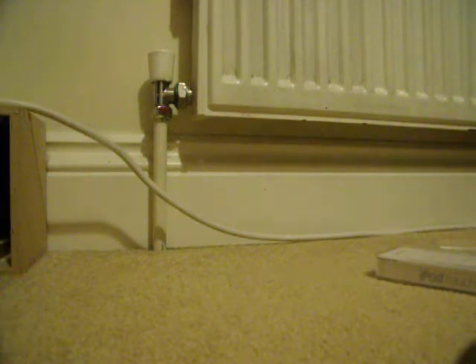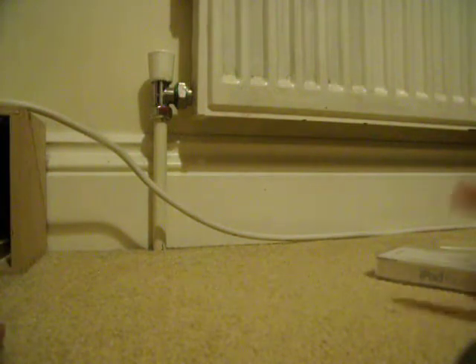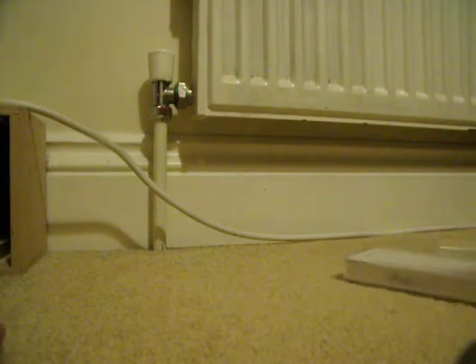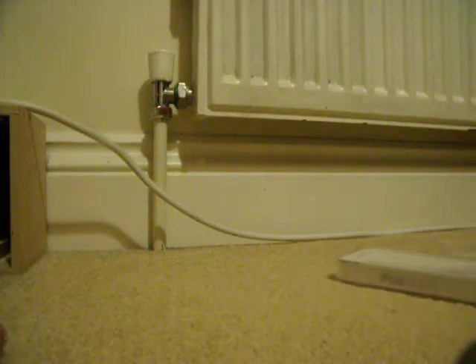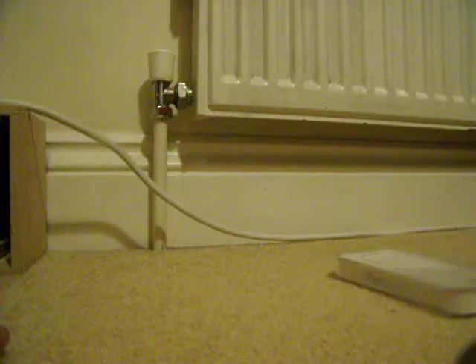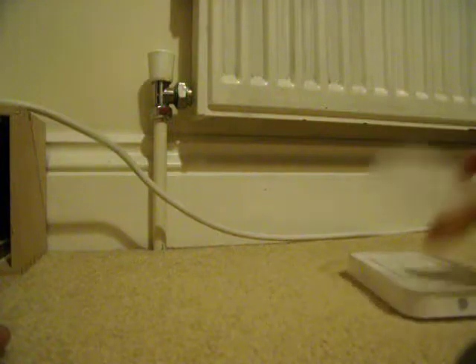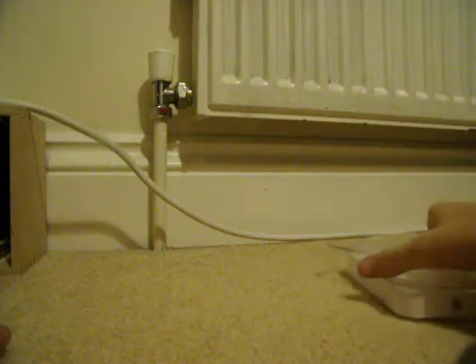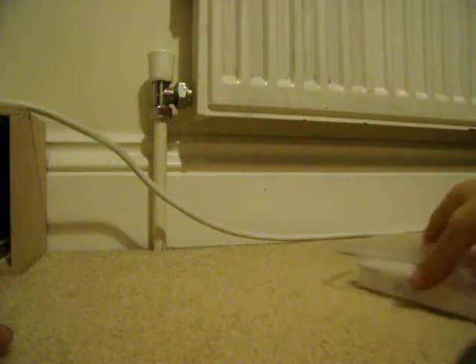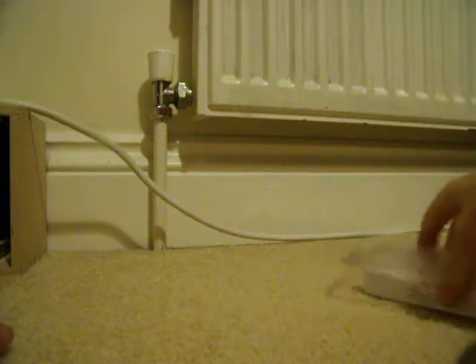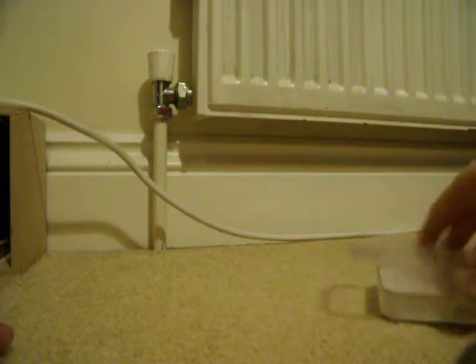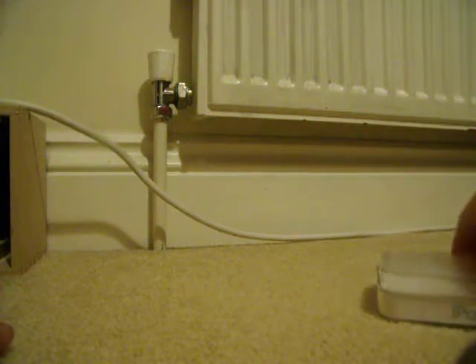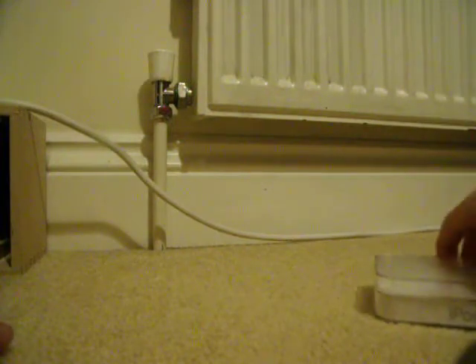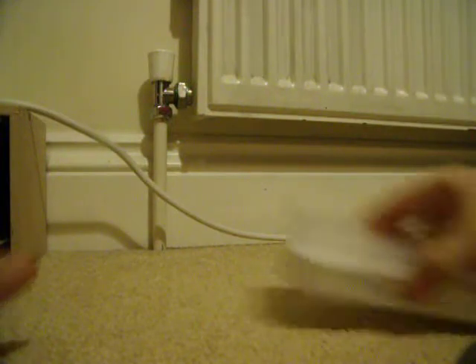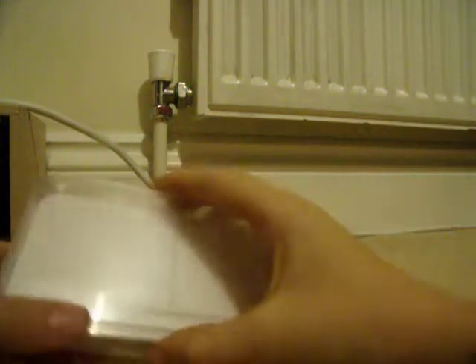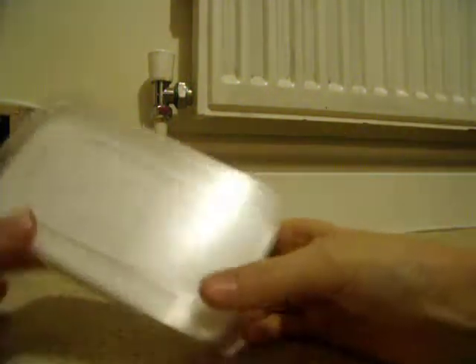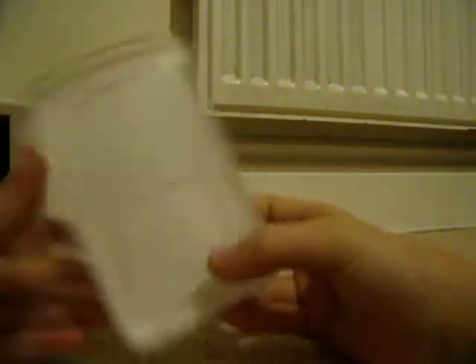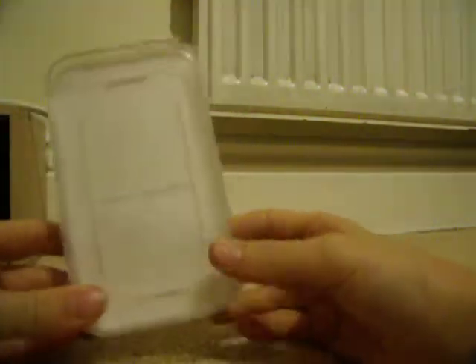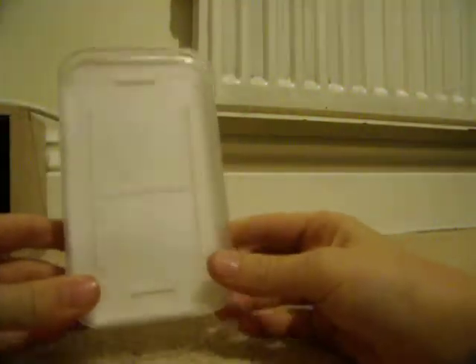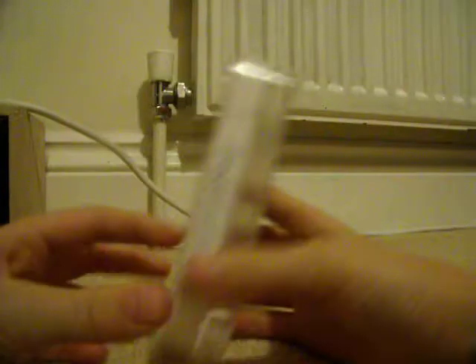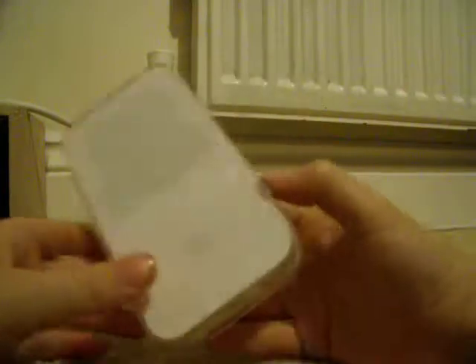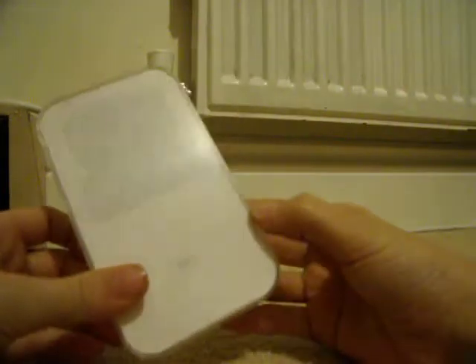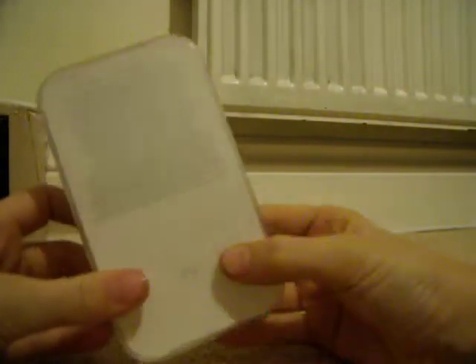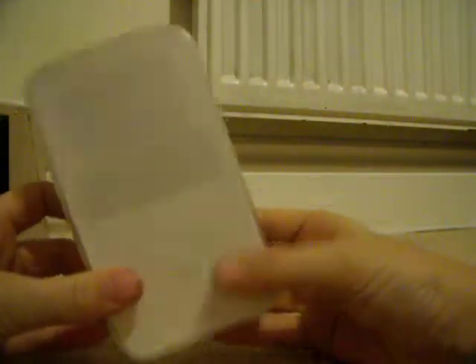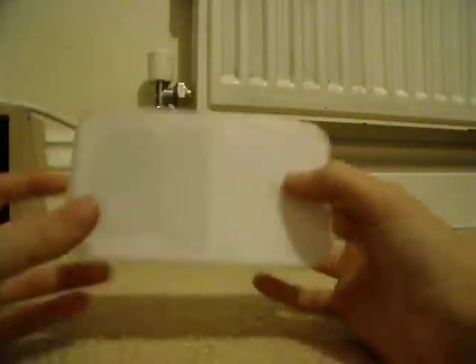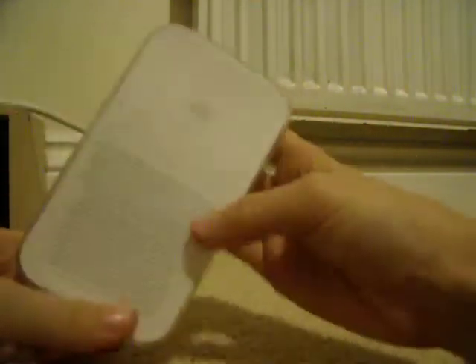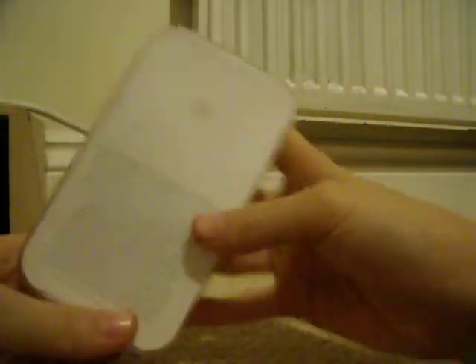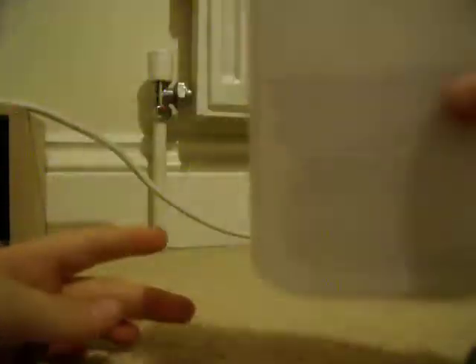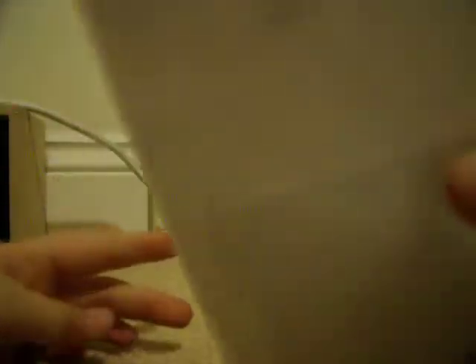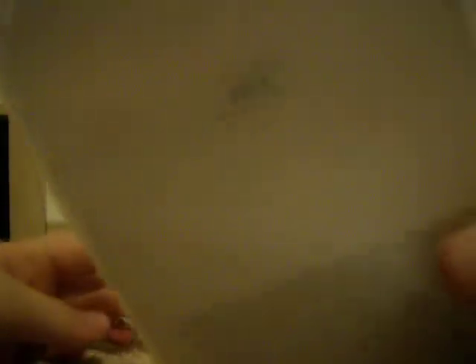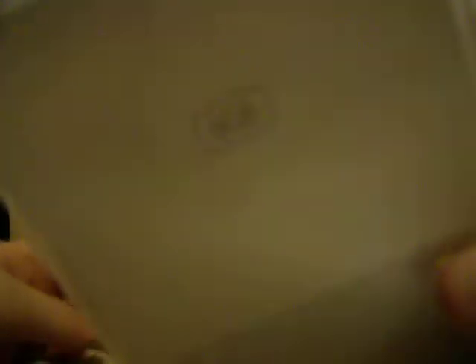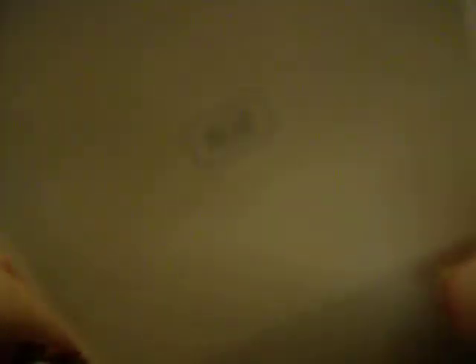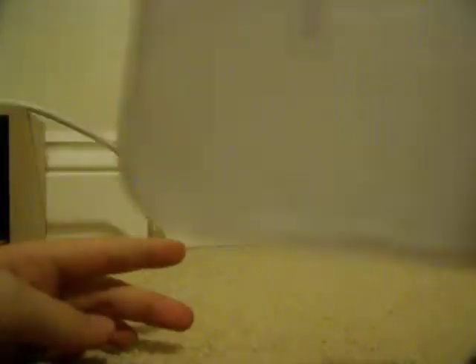Here's the packaging. I'm sure you've all seen it before, but I'm going to show you again. Here it is. It's very nice. As you can see, I have the 8GB.